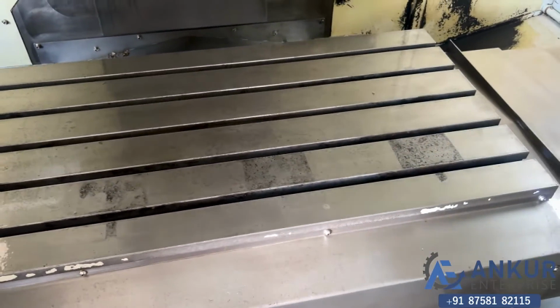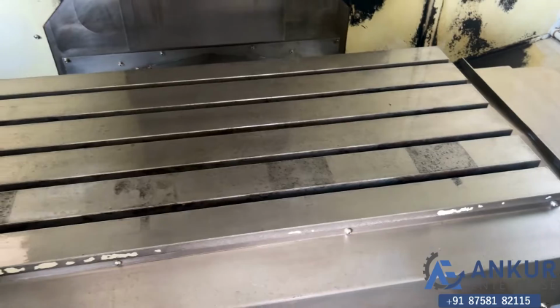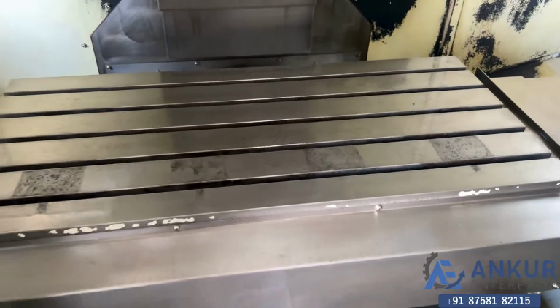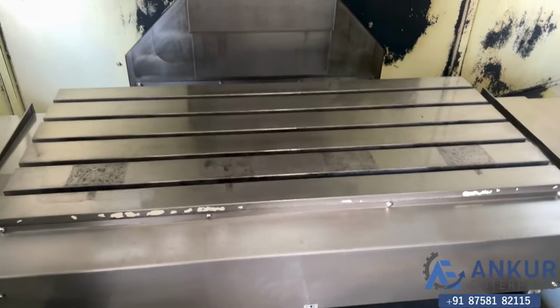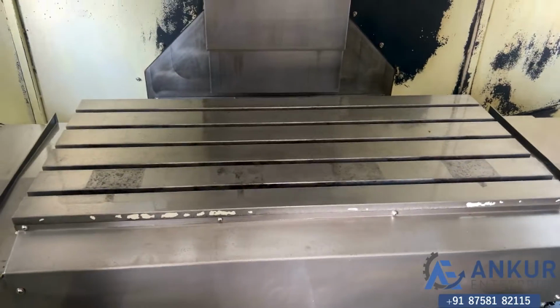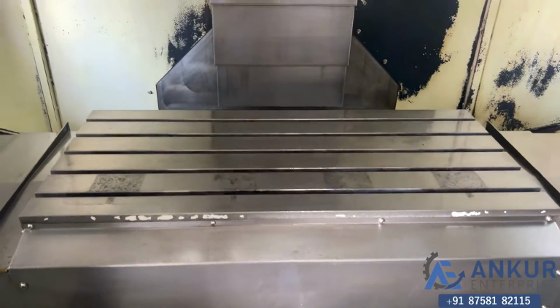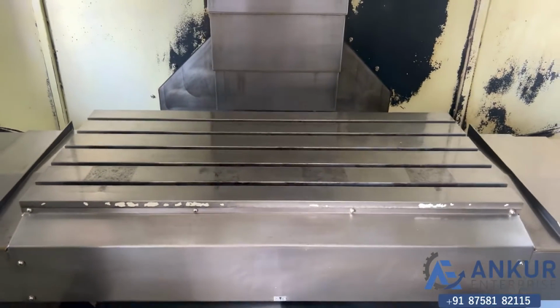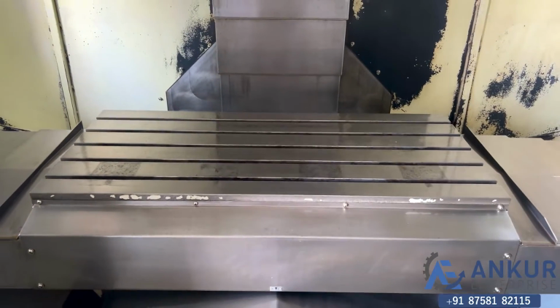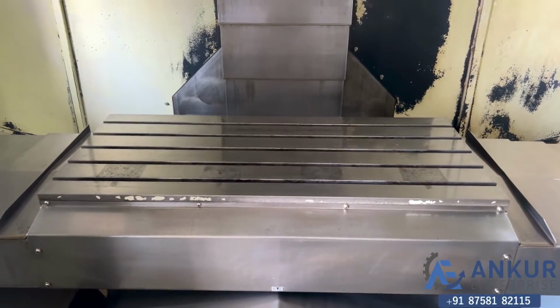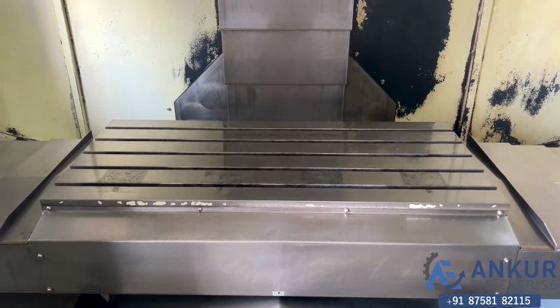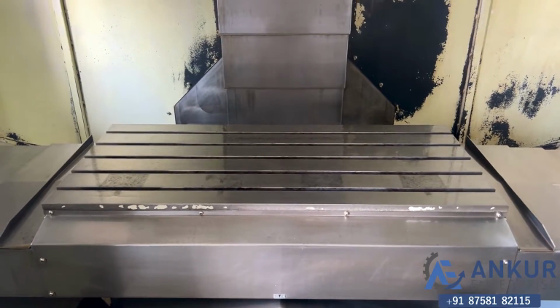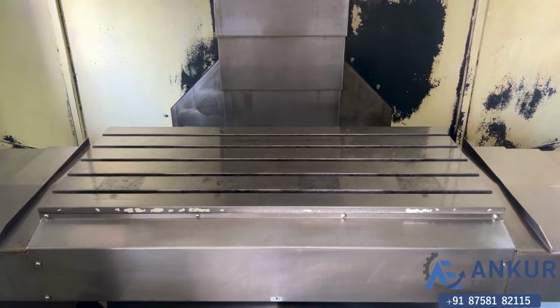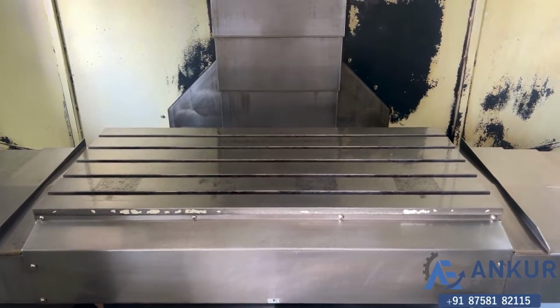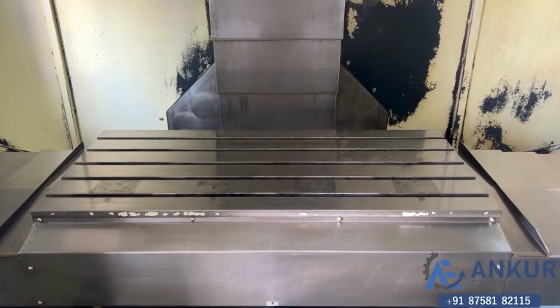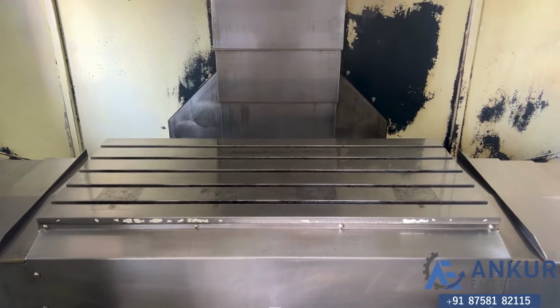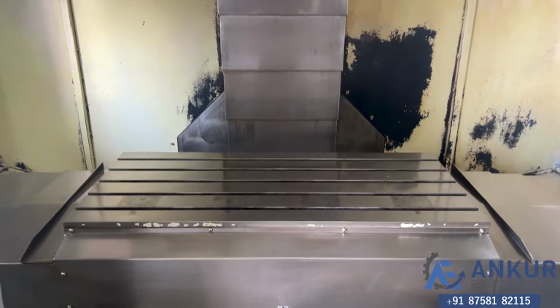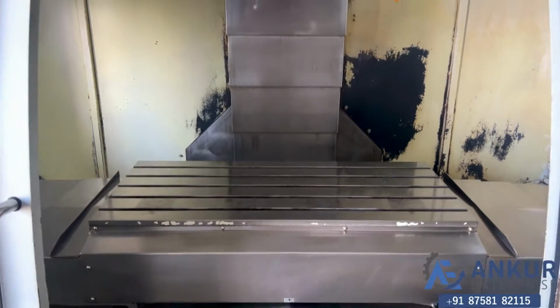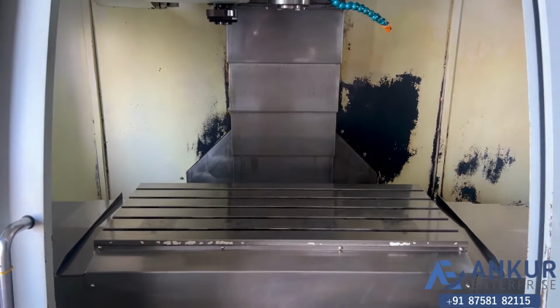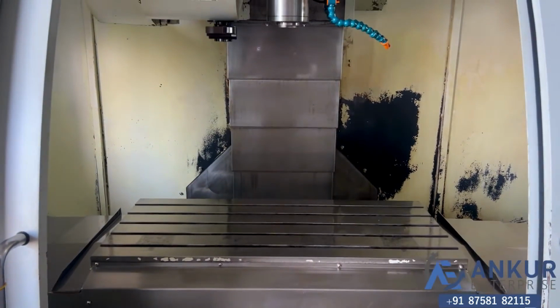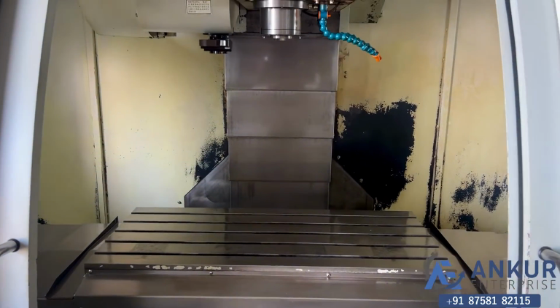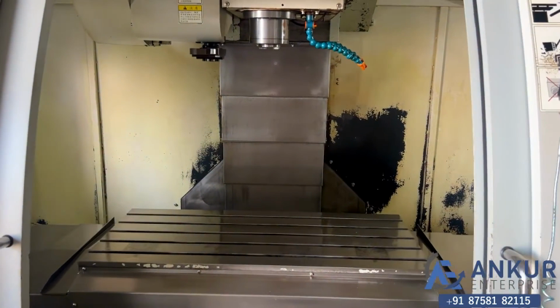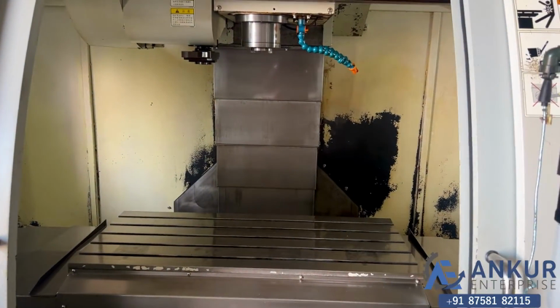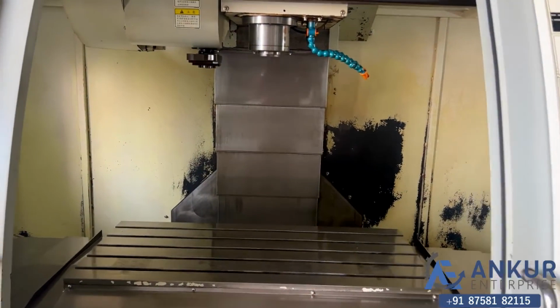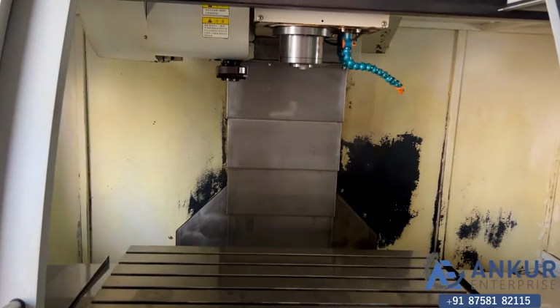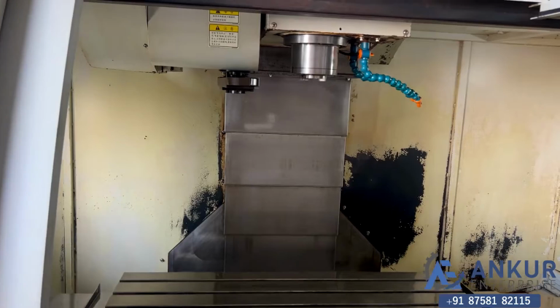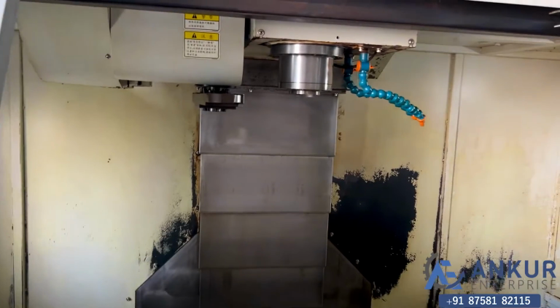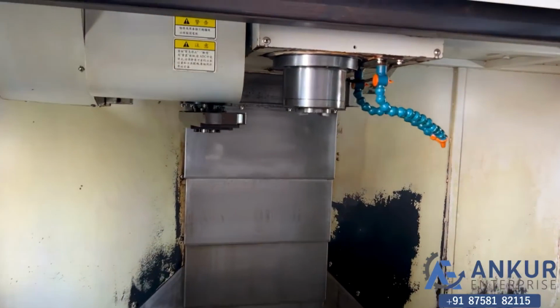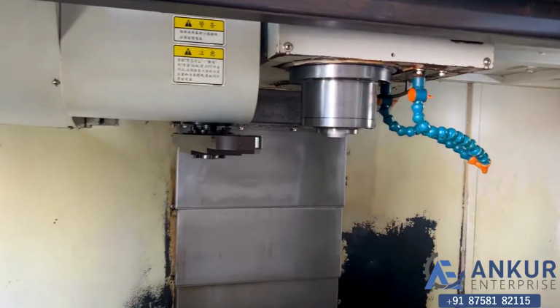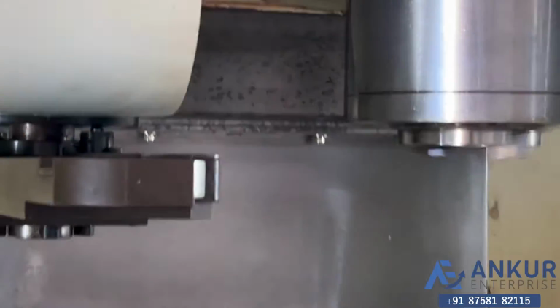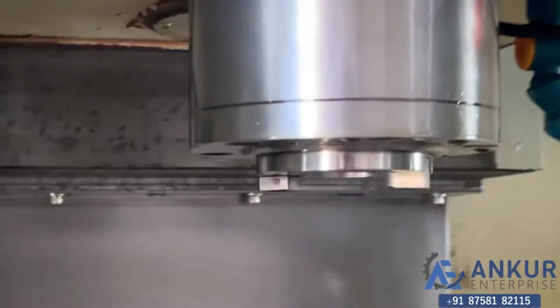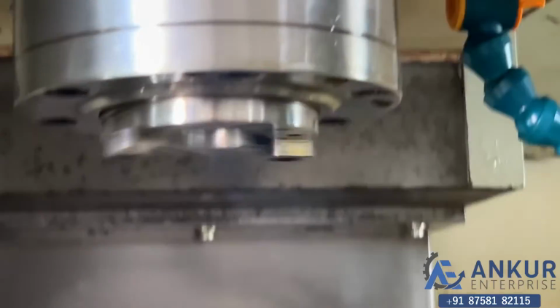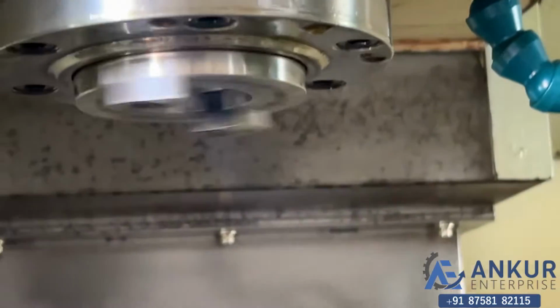Its working travel: X is 1000mm, Y is 600mm, and Z is 635mm. The spindle taper is BT40.